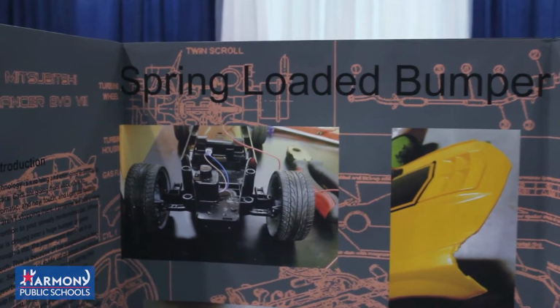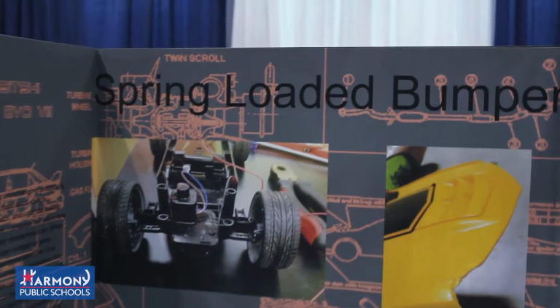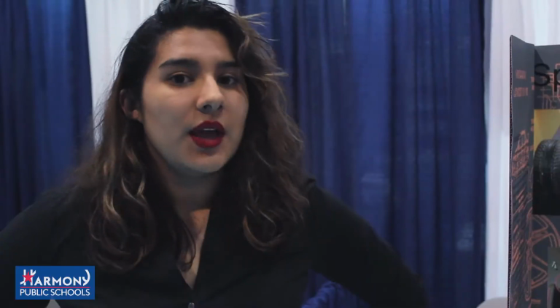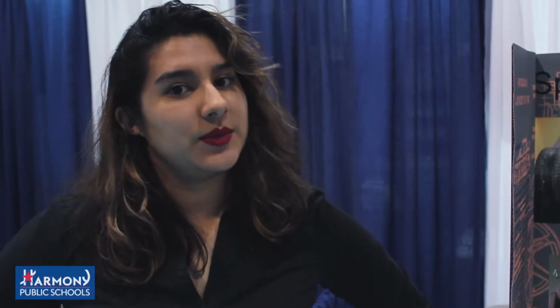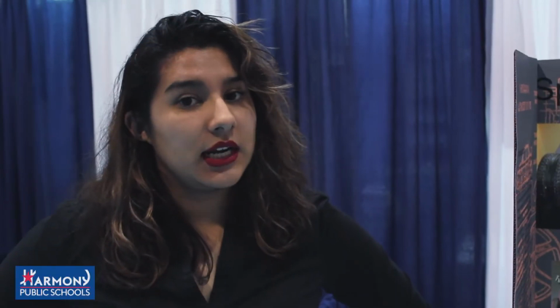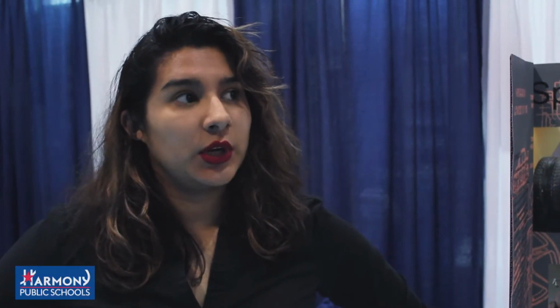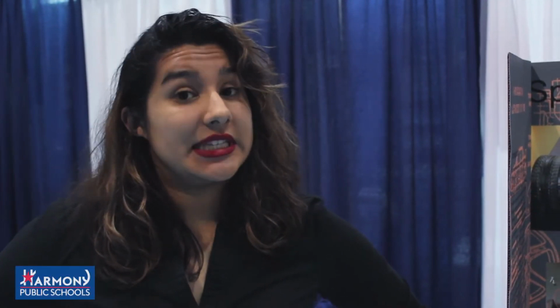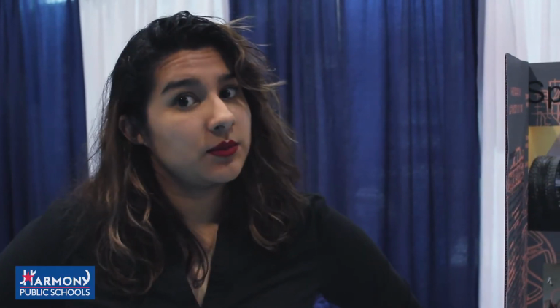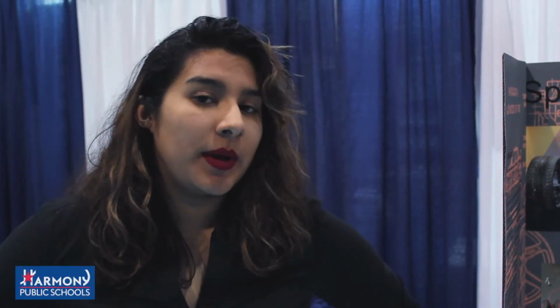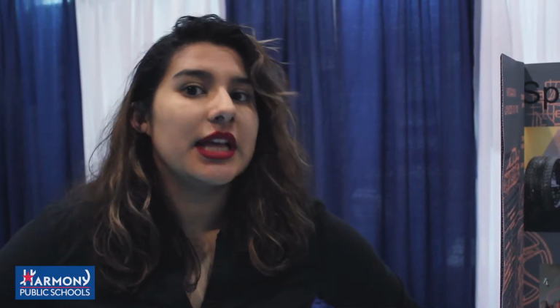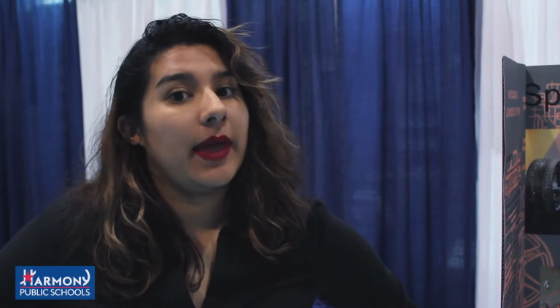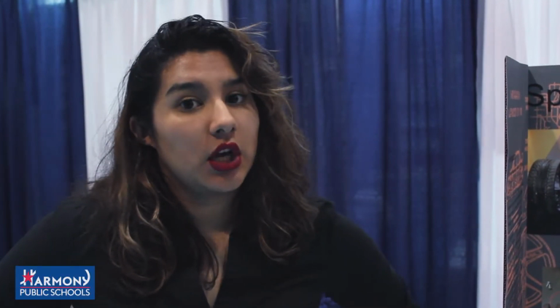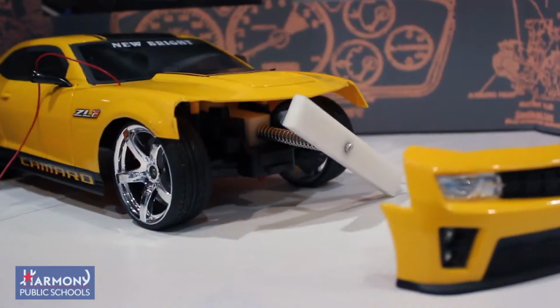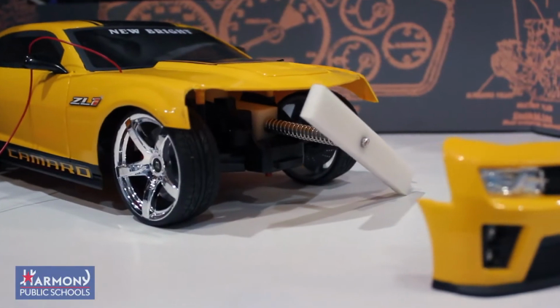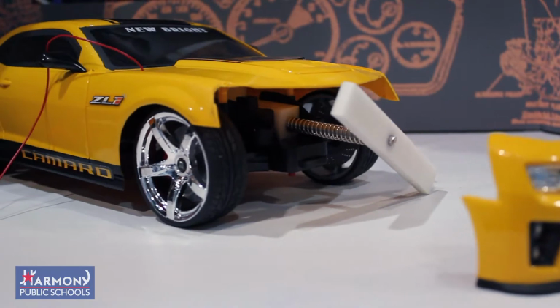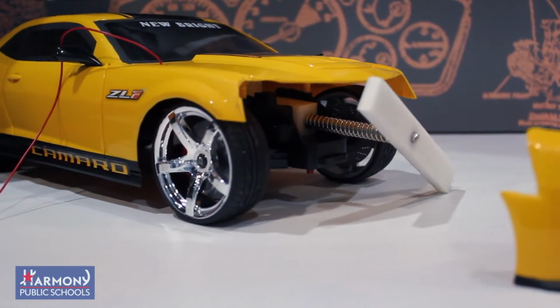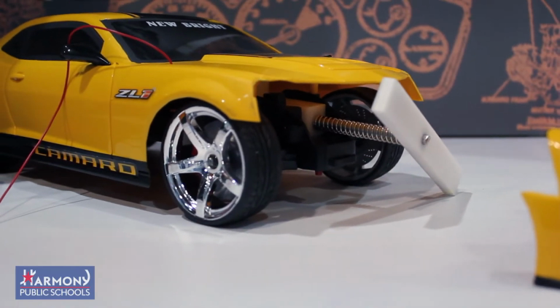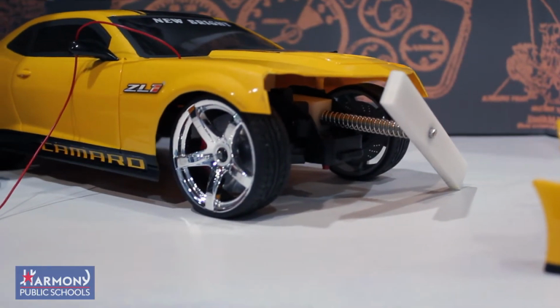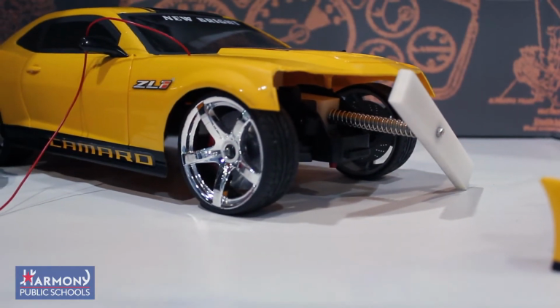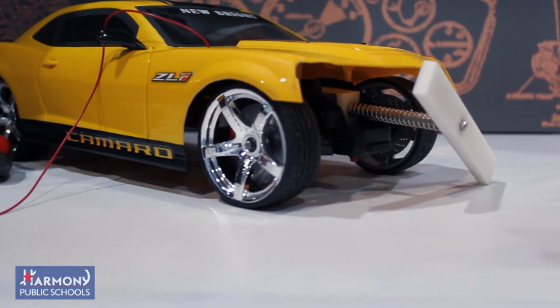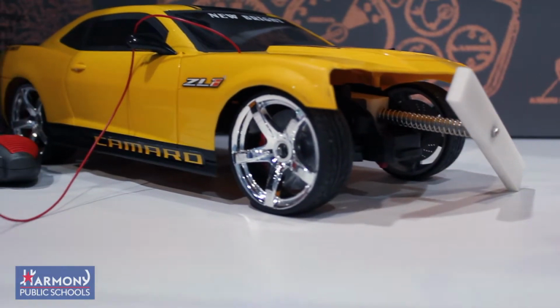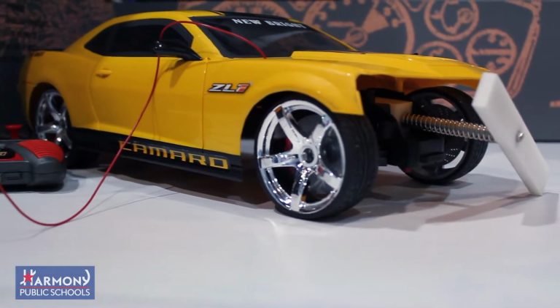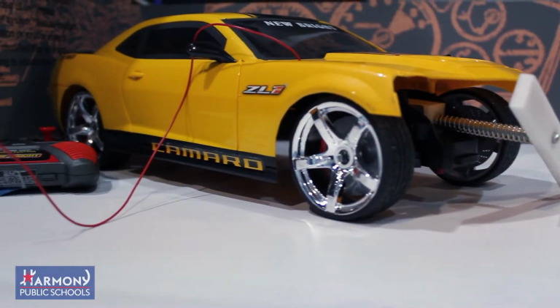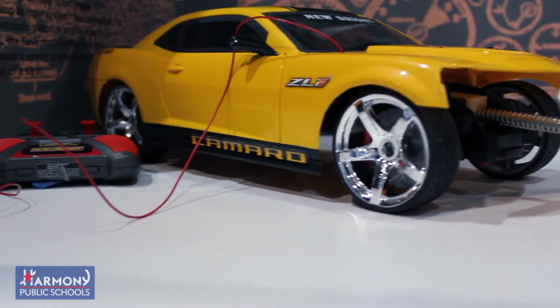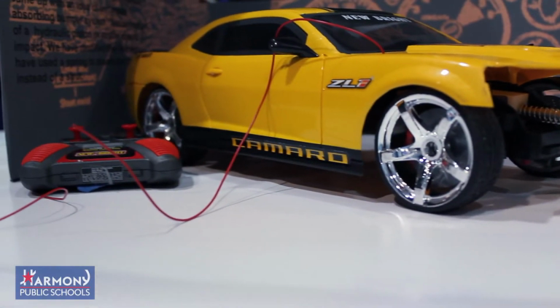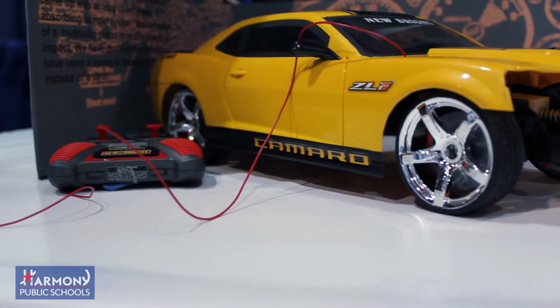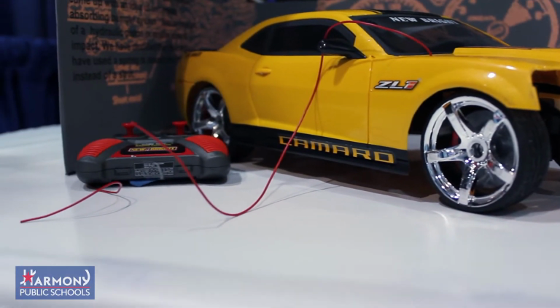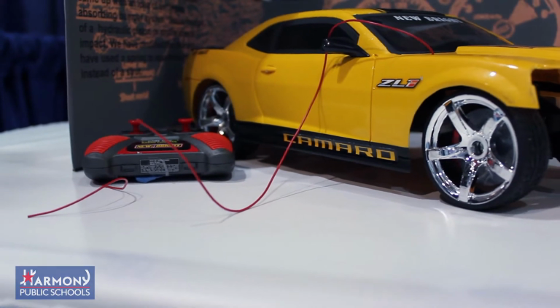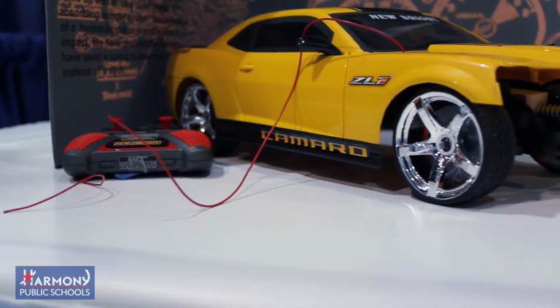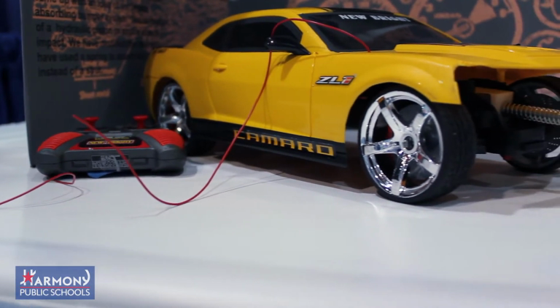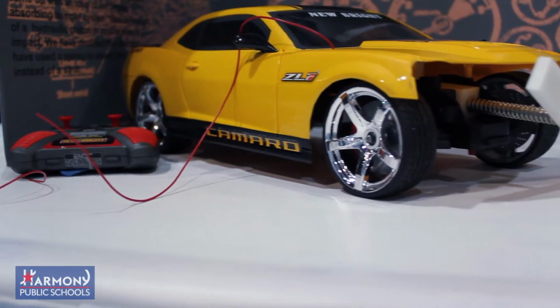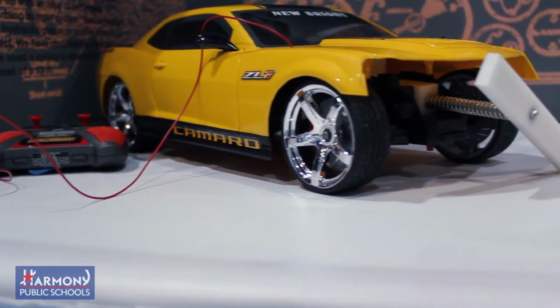What we did was we added a spring-loaded system to the bumper to lessen the impact on the car, the passengers, and lessen the impact all in all.